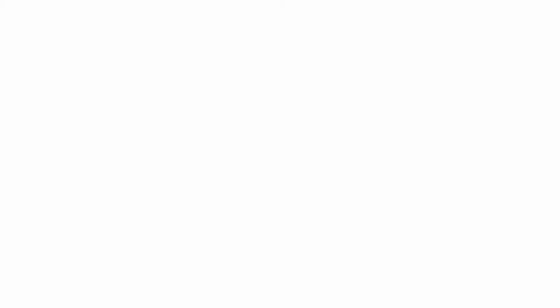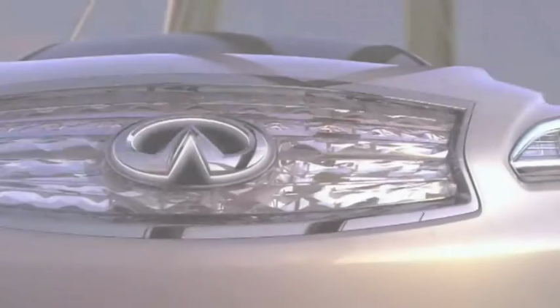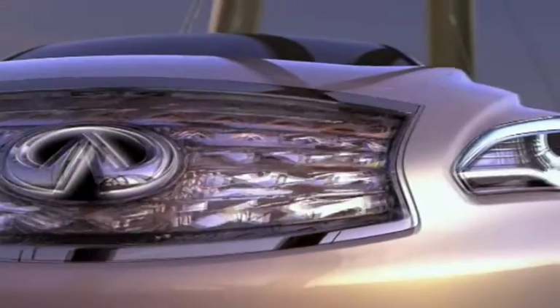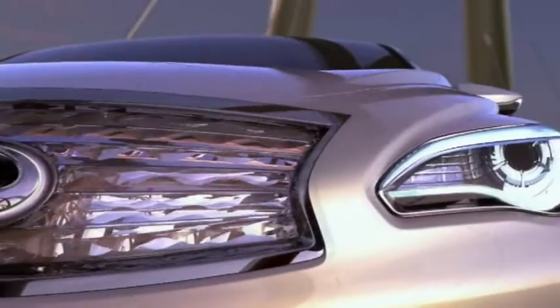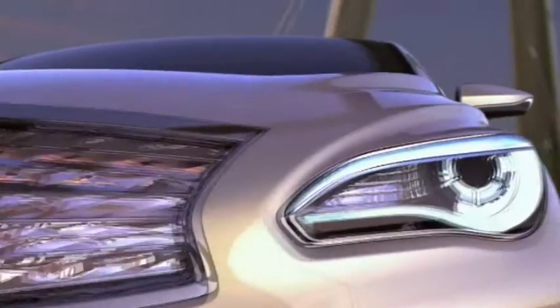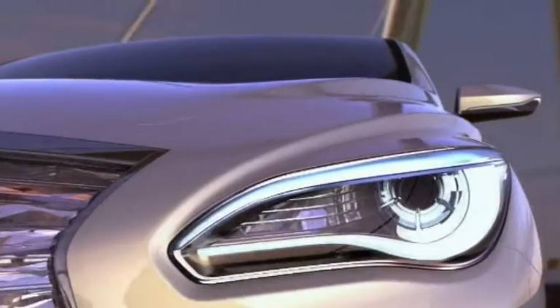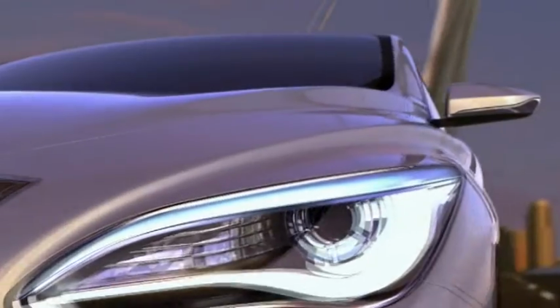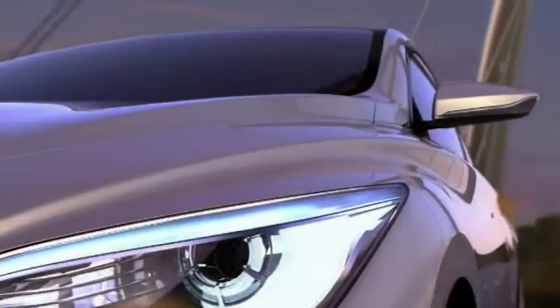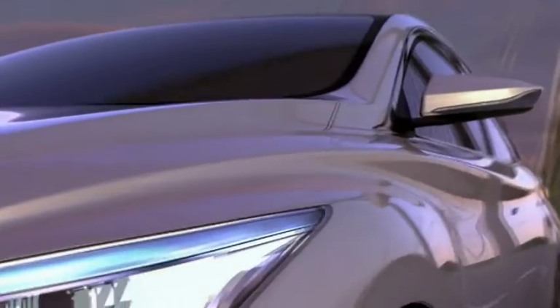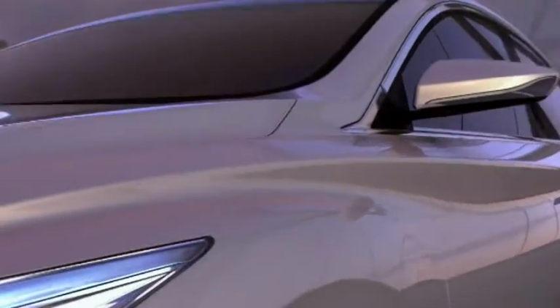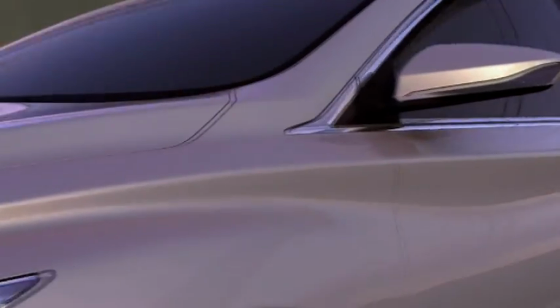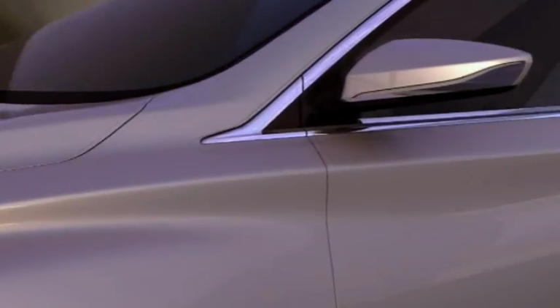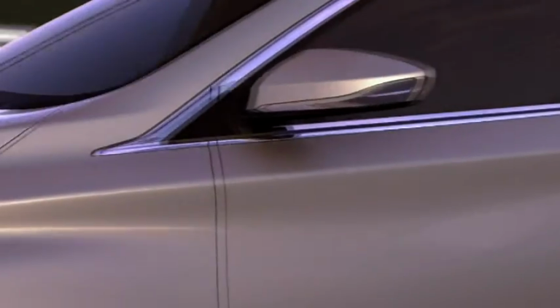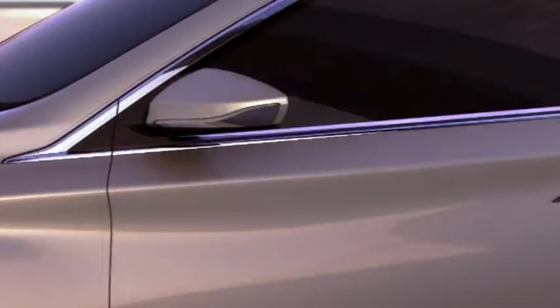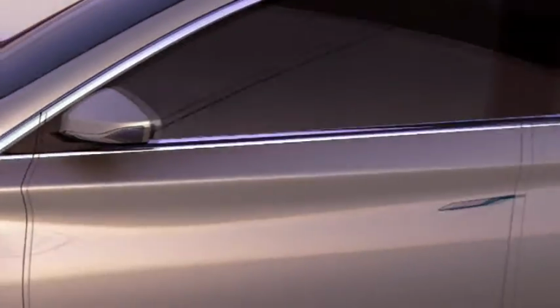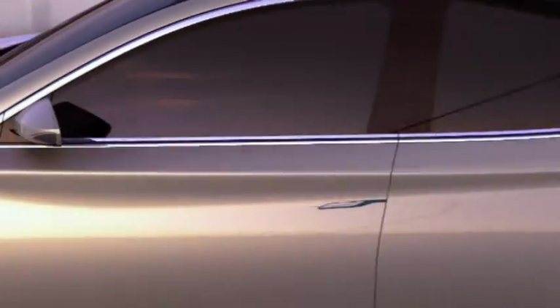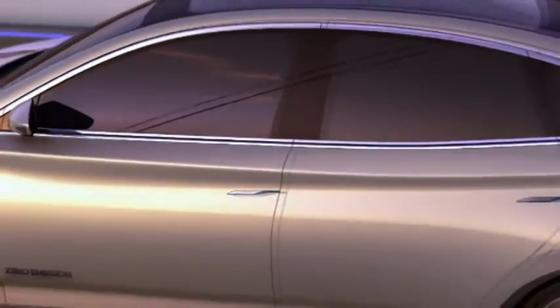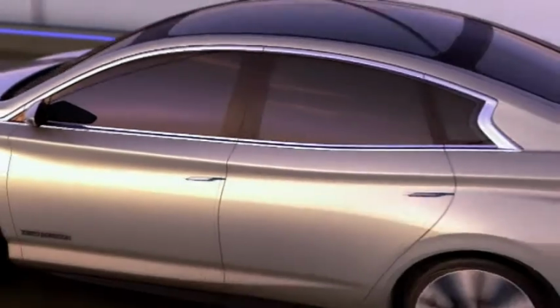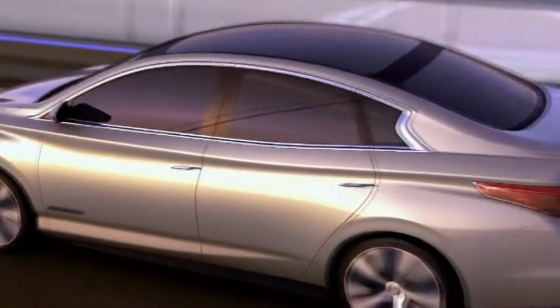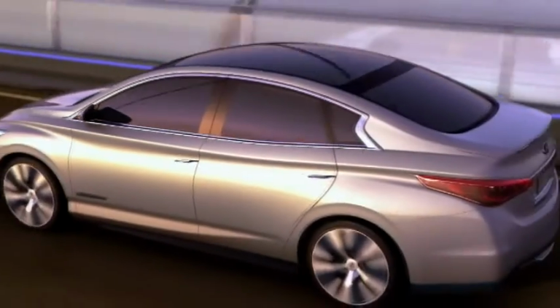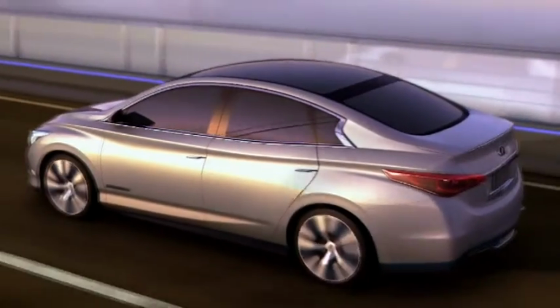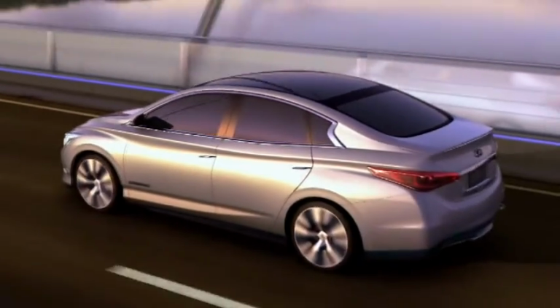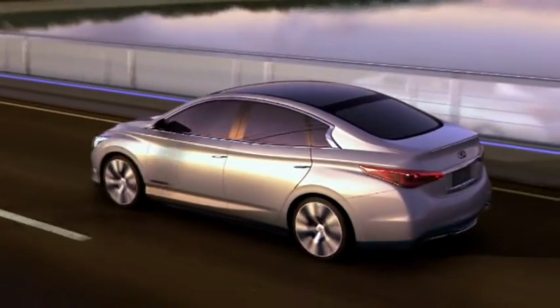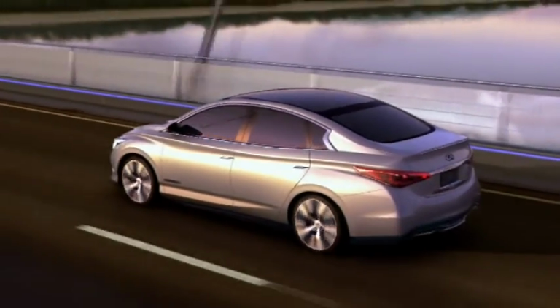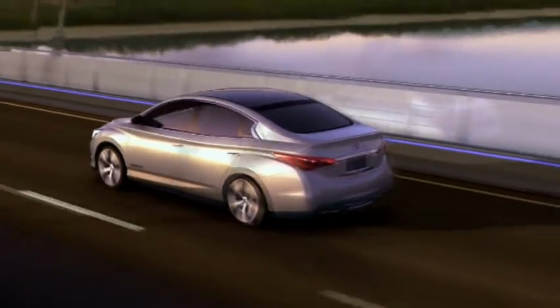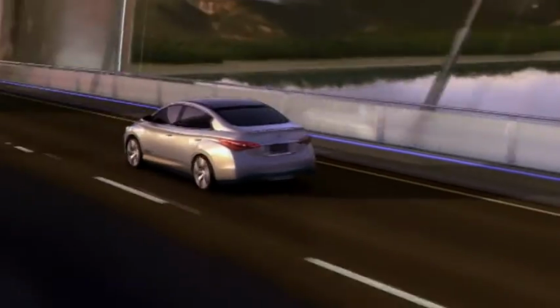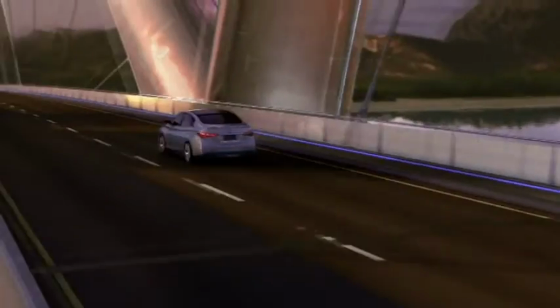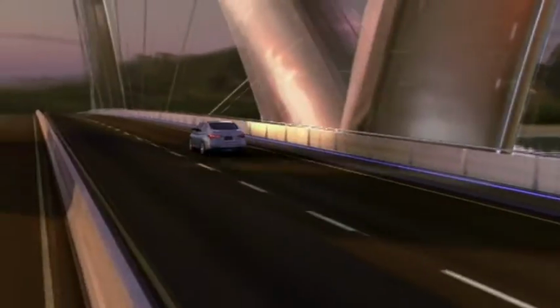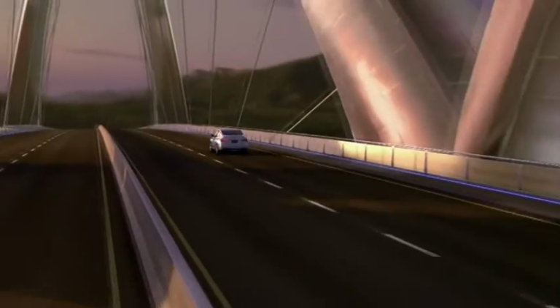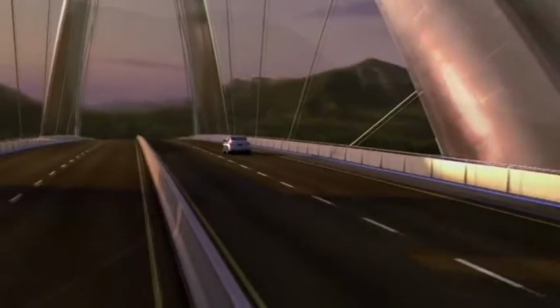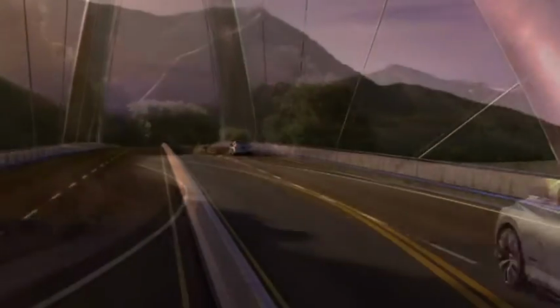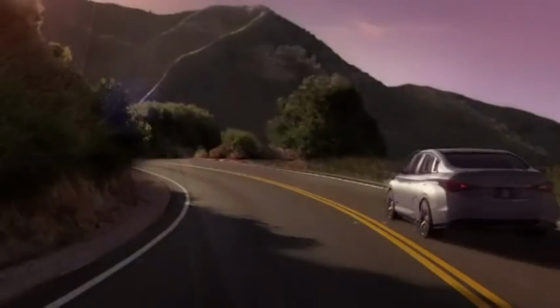The Infiniti LE concept is more than just the latest in the series of dramatically styled and technologically advanced concepts from Infiniti. Though sharing much with the futuristic Infiniti concepts that have come before, the Infiniti LE concept is more grounded in reality.